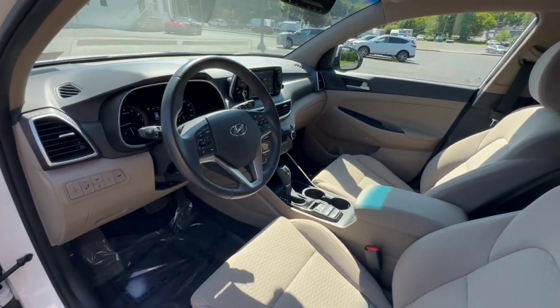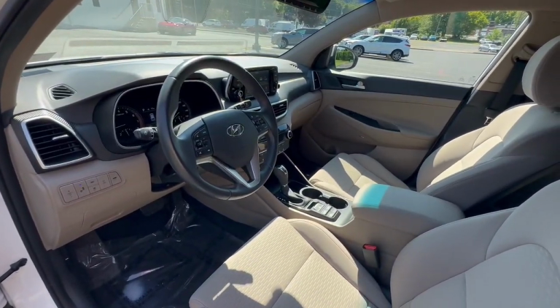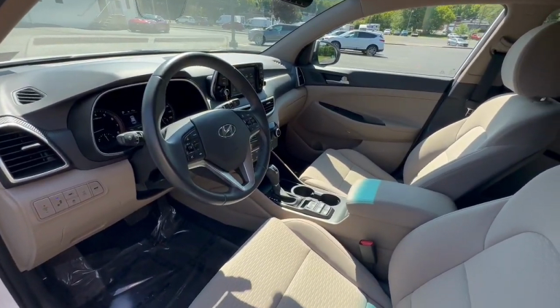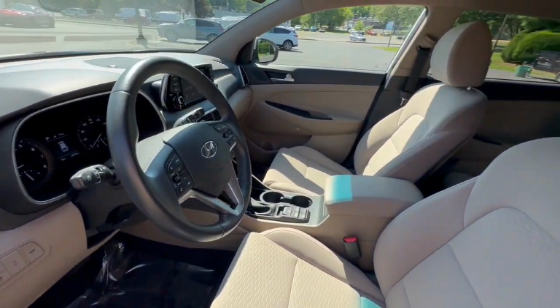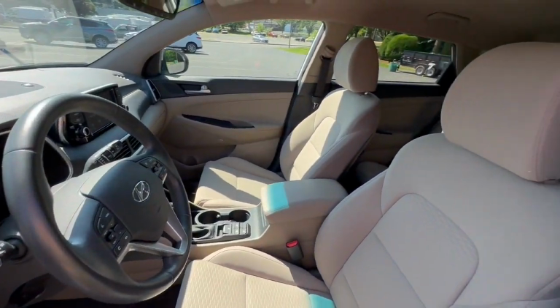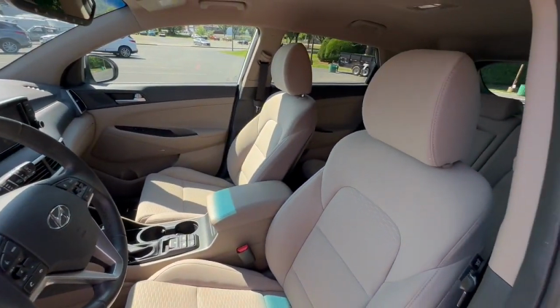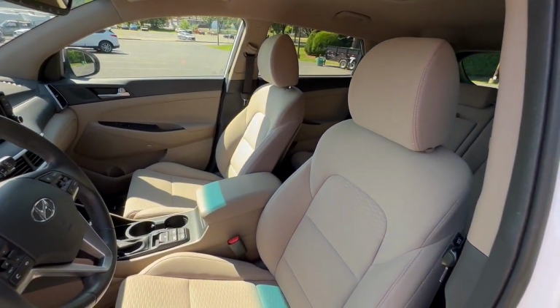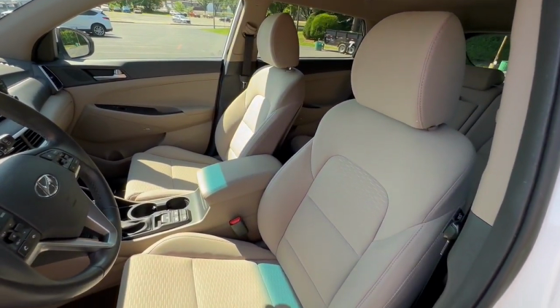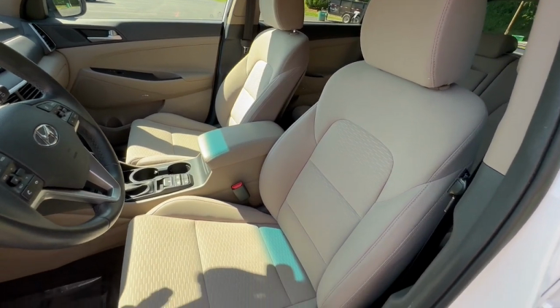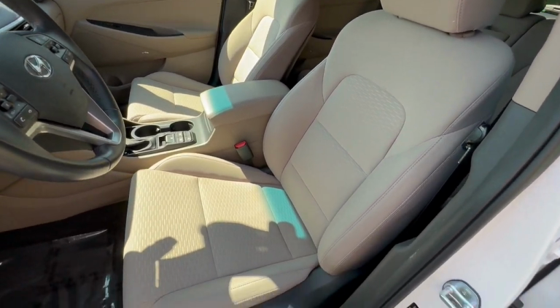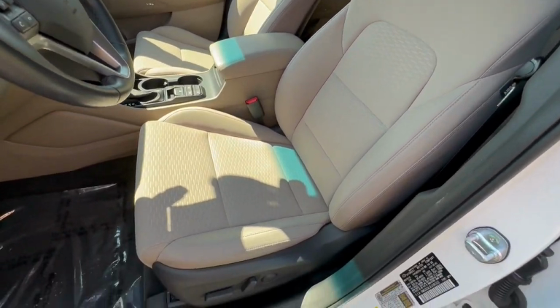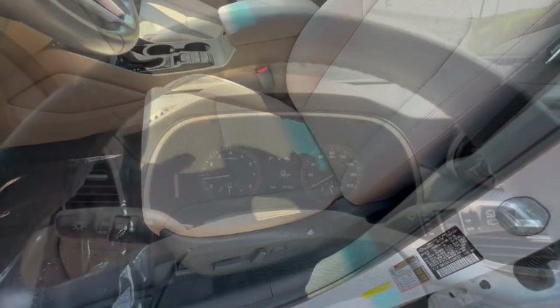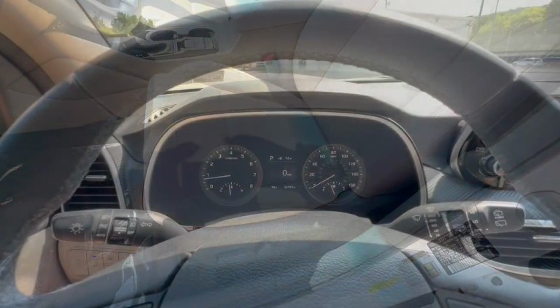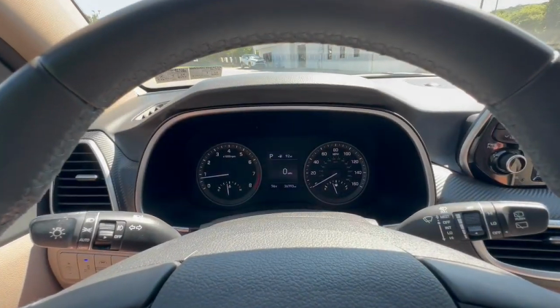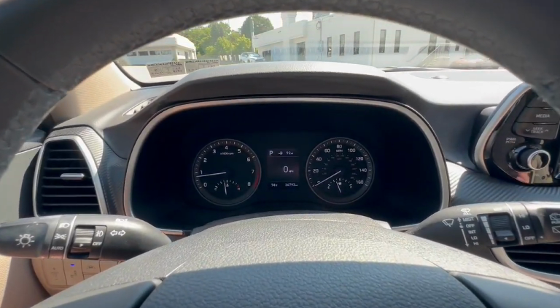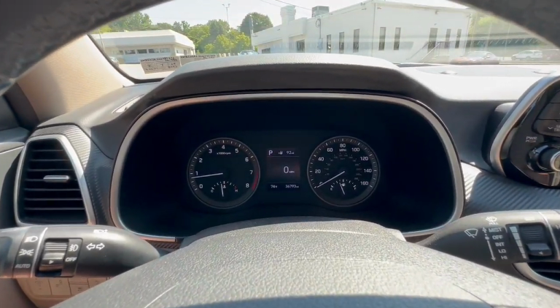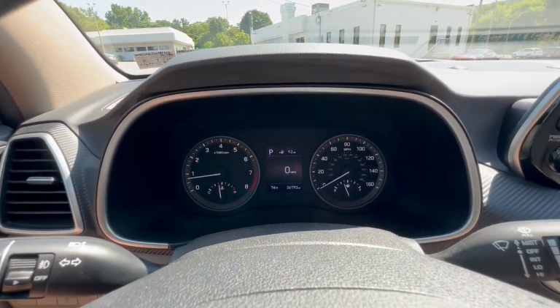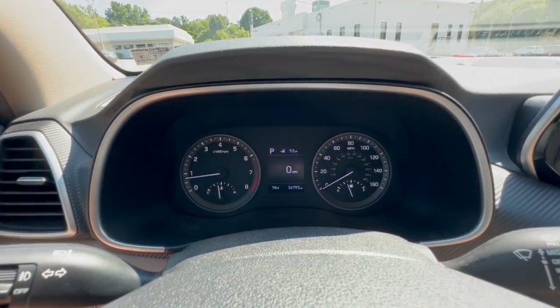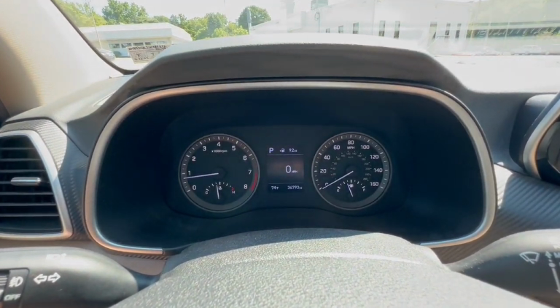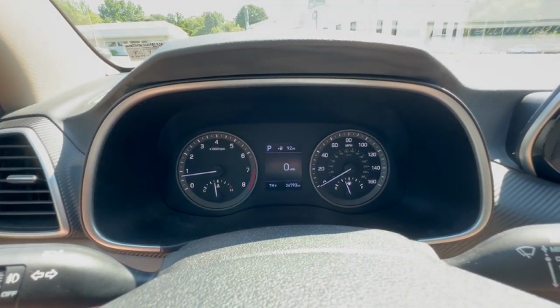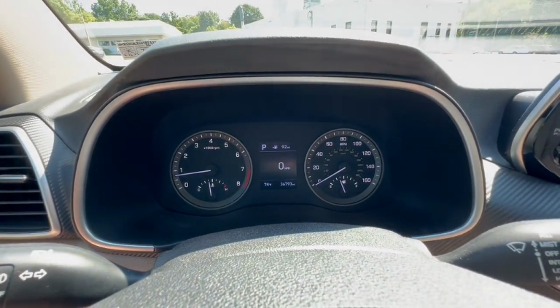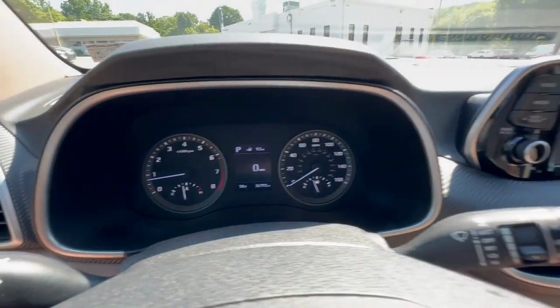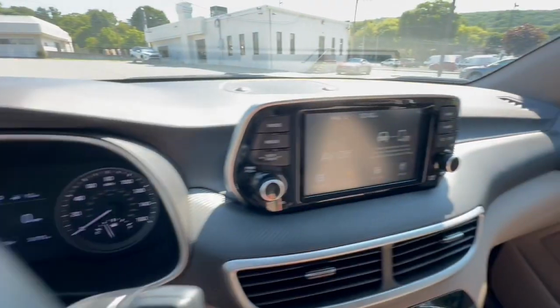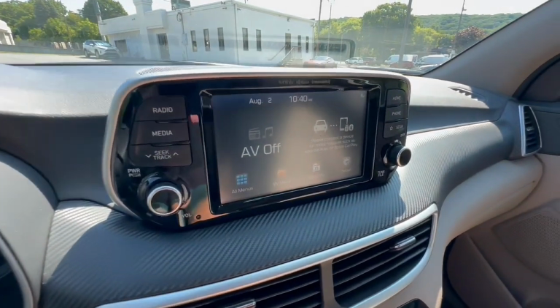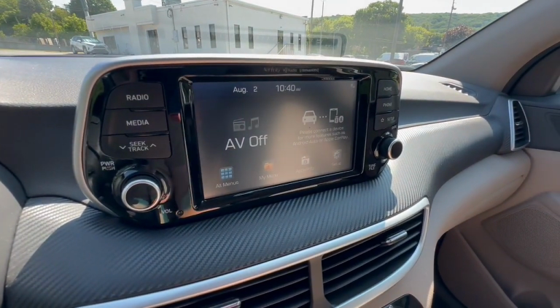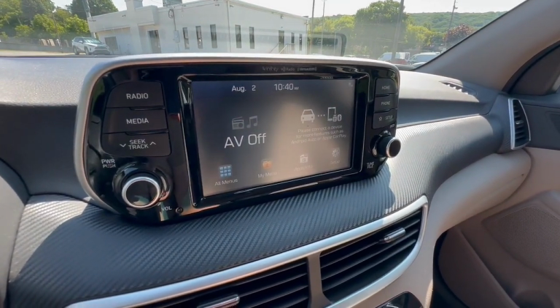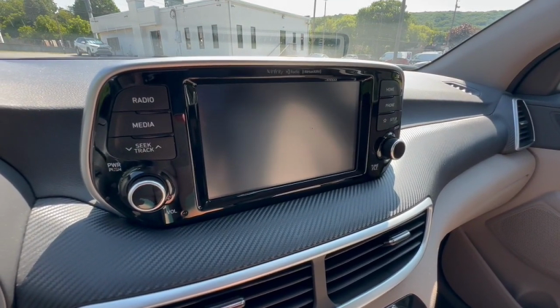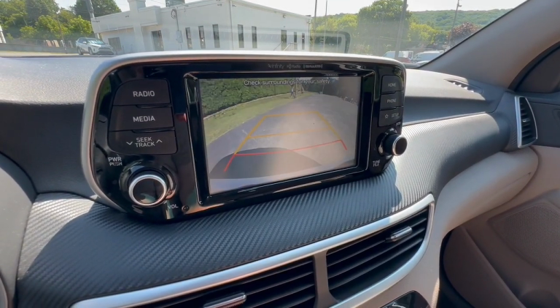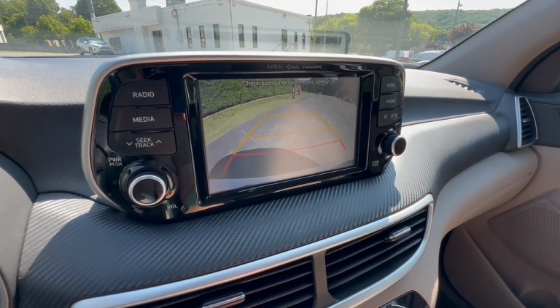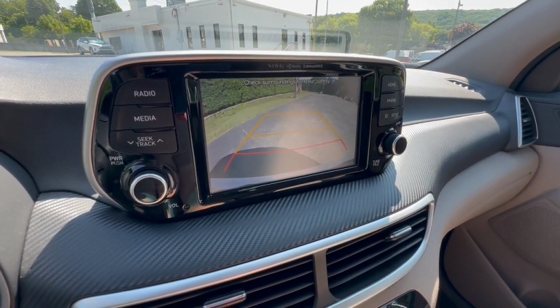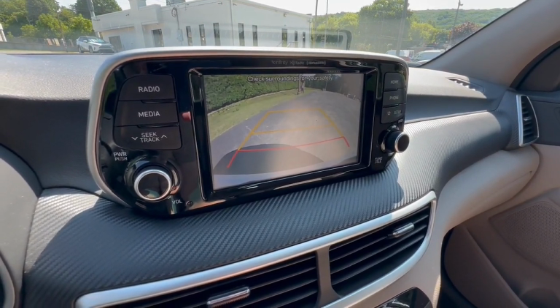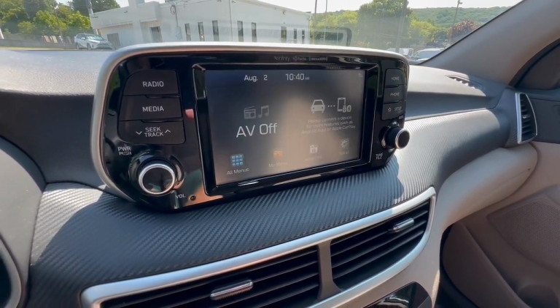Pre-collision system, lane departure warning, all-wheel drive, keyless entry, hands-free liftgate, backup camera, heated mirrors, premium sound system, fog lamps, power liftgate.